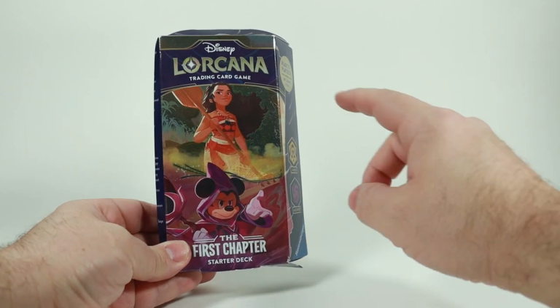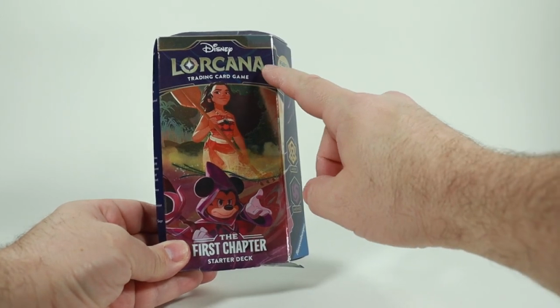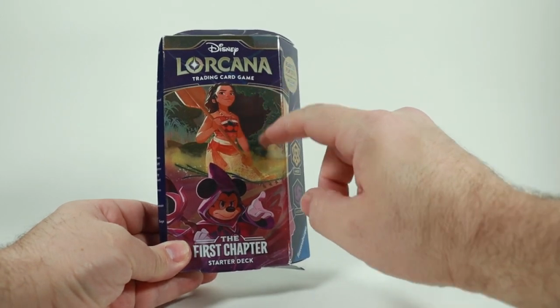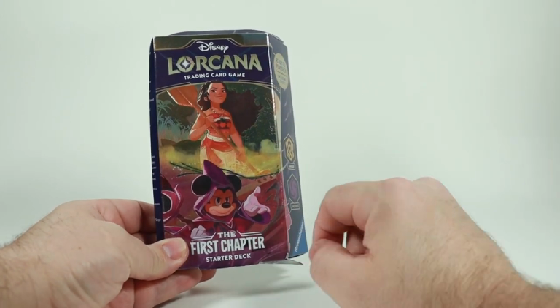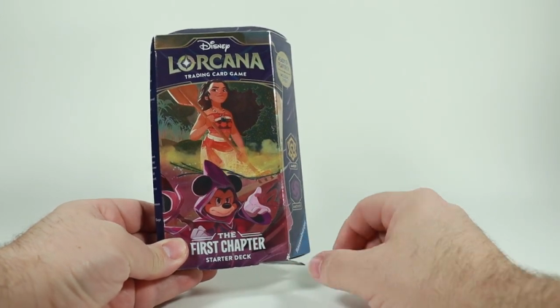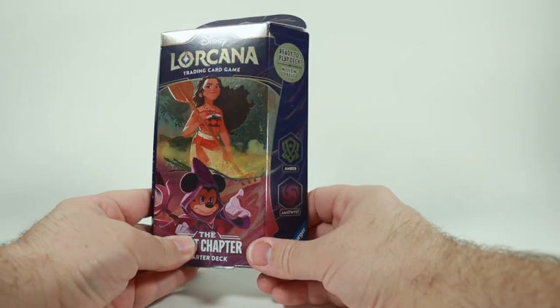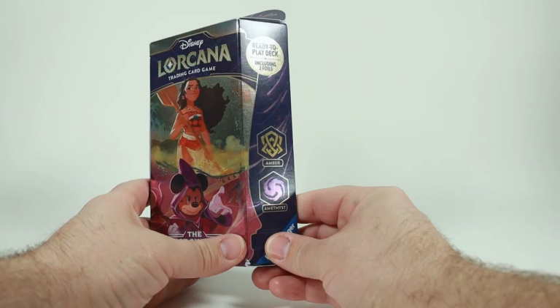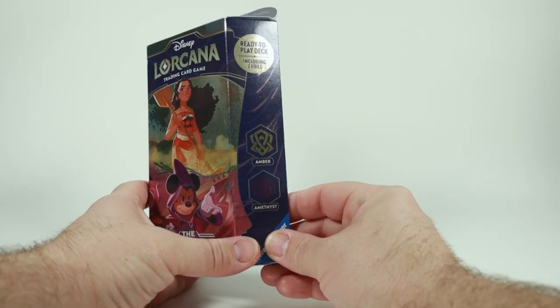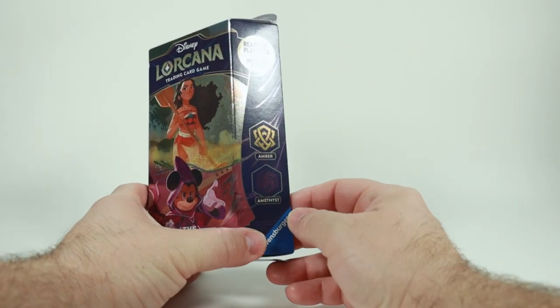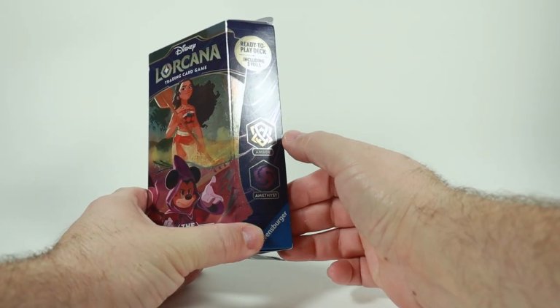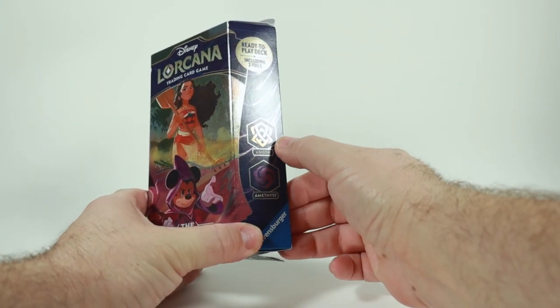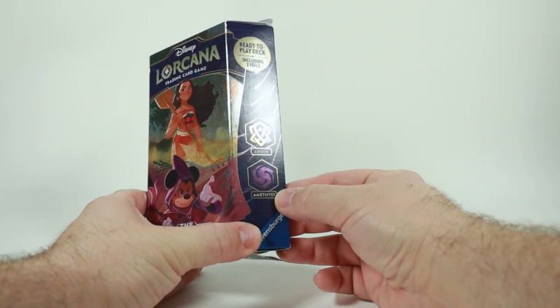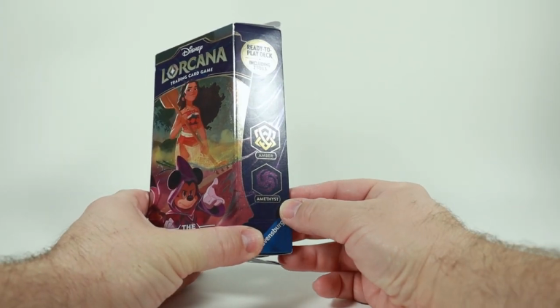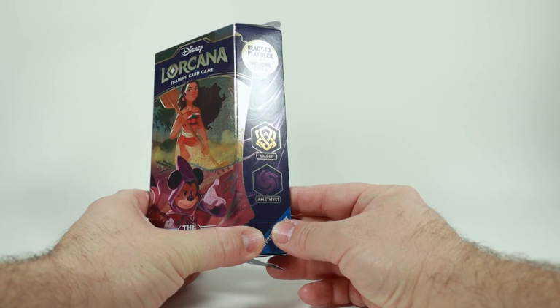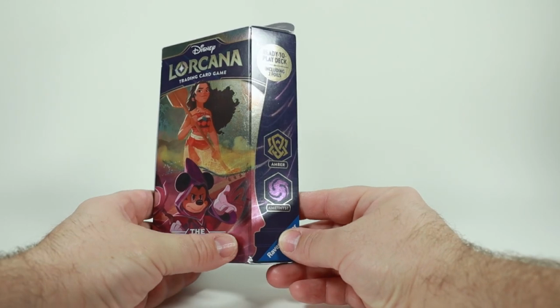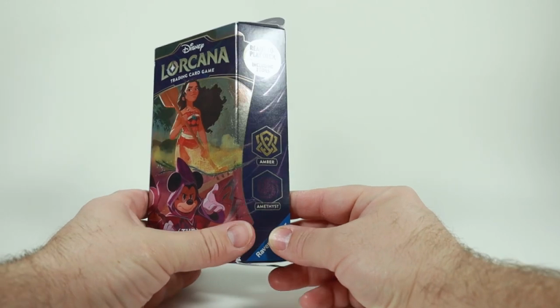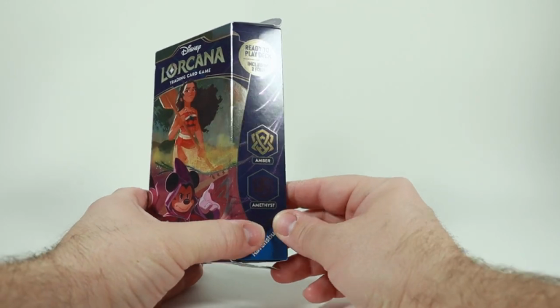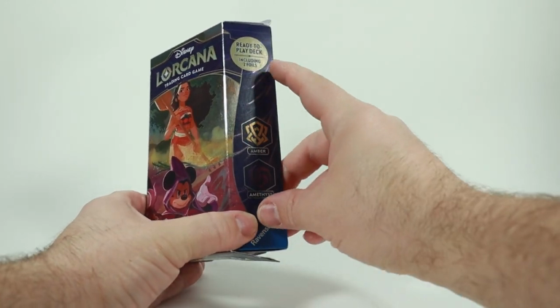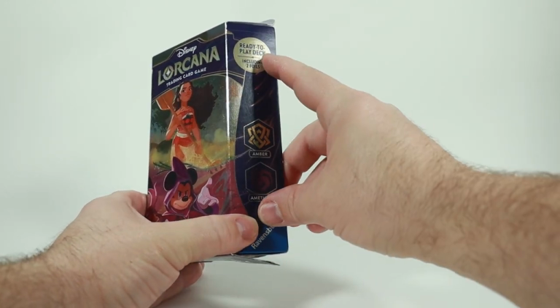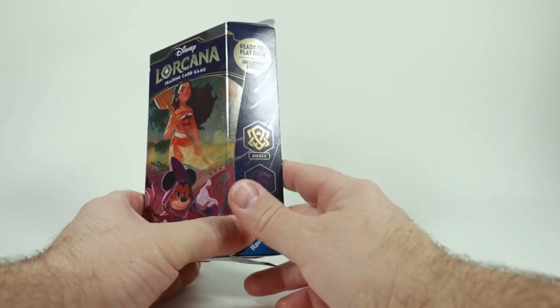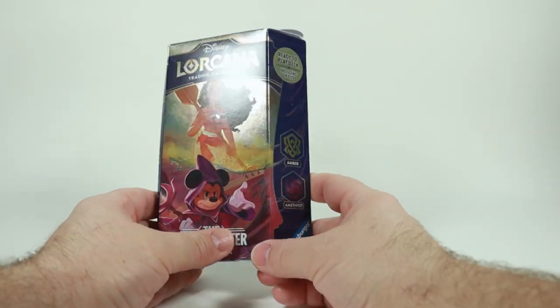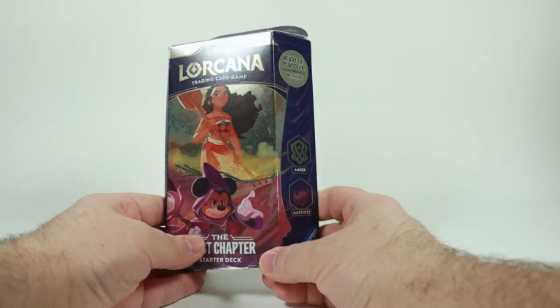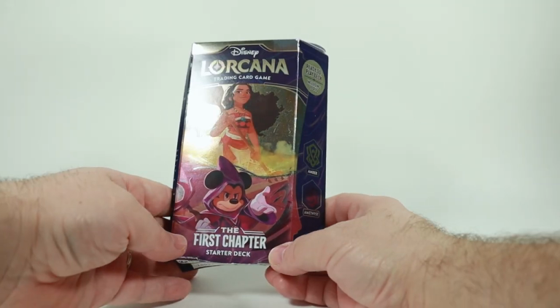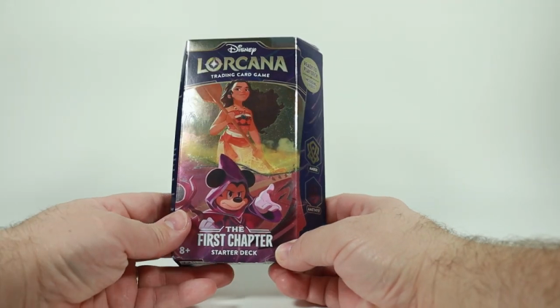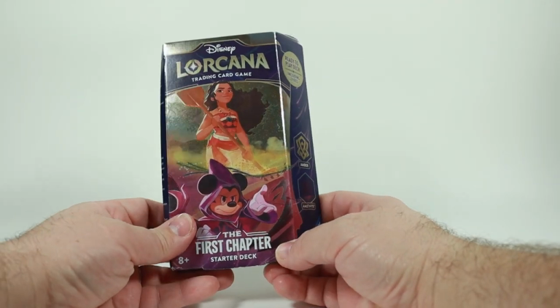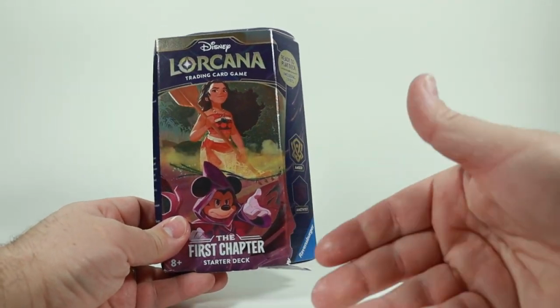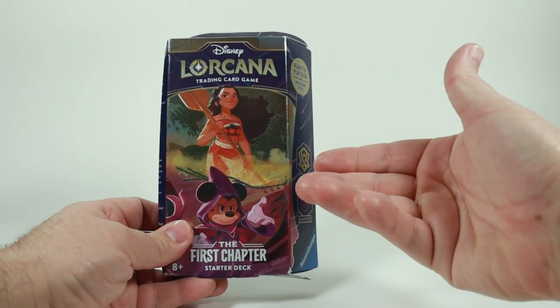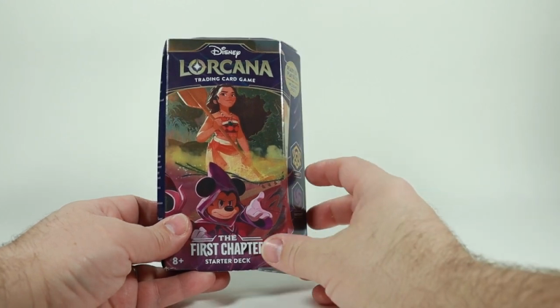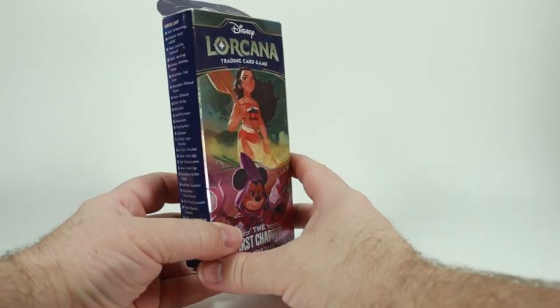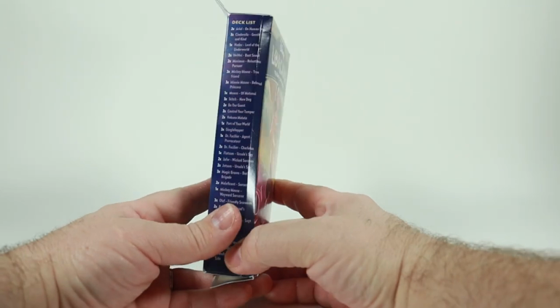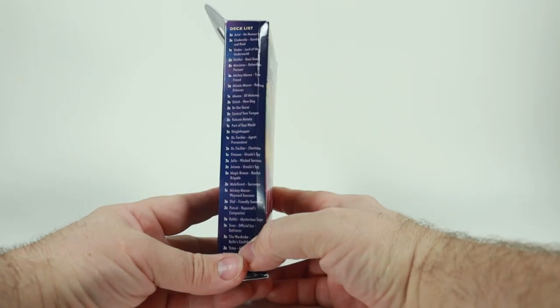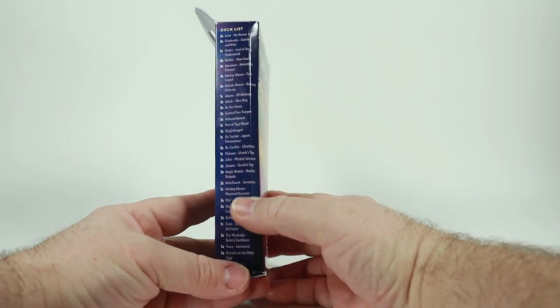Here we have a Disney Lorcana The First Chapter starter deck. On the side it indicates this is the Amber/Amethyst set. This is a ready-to-play deck including two foil cards.